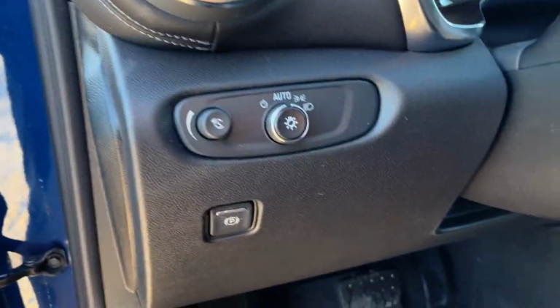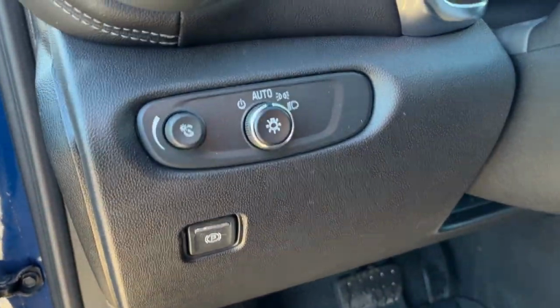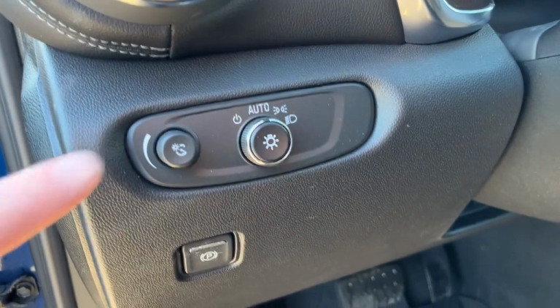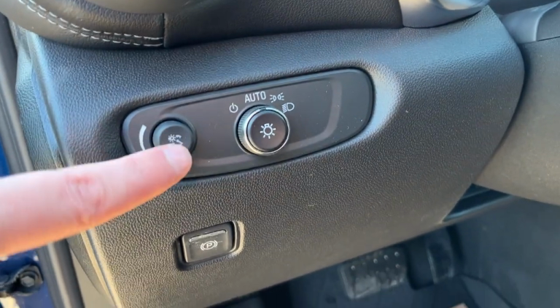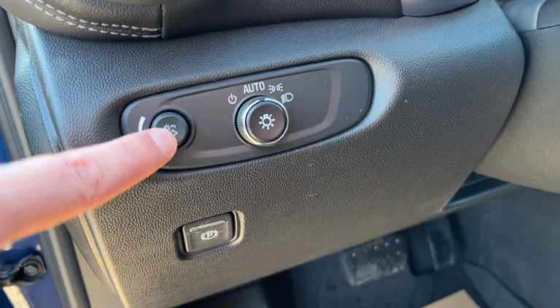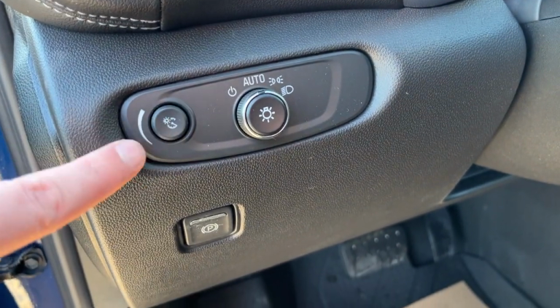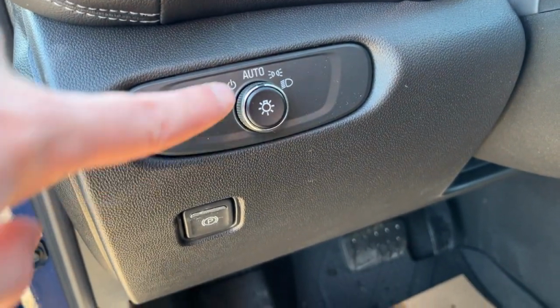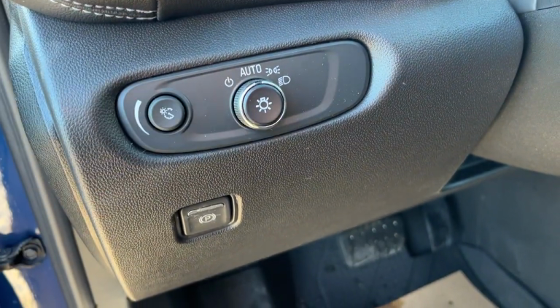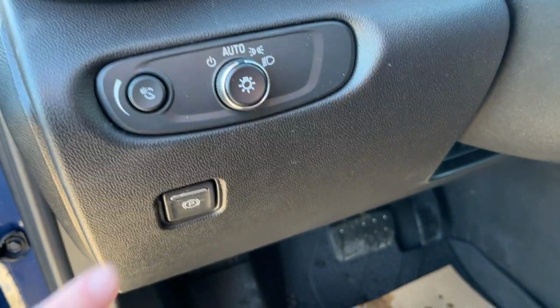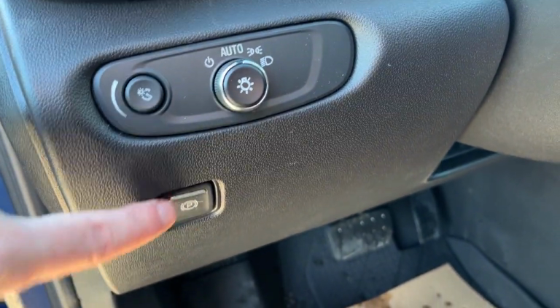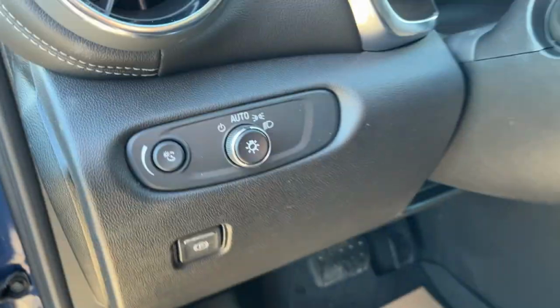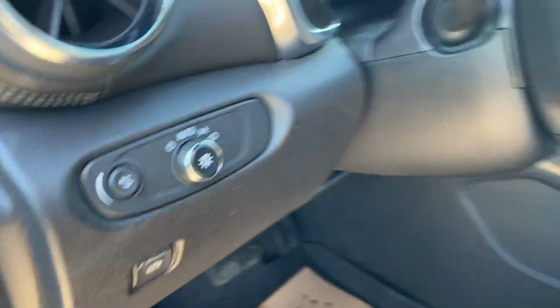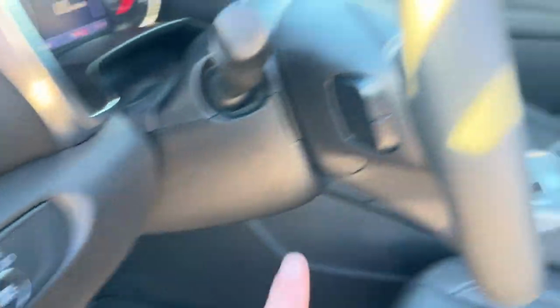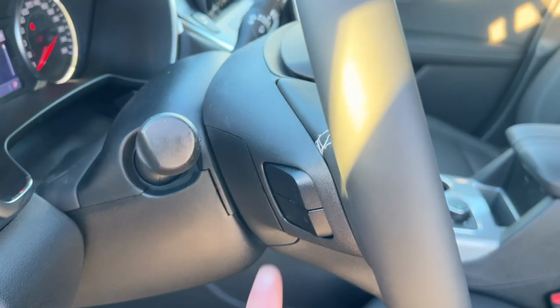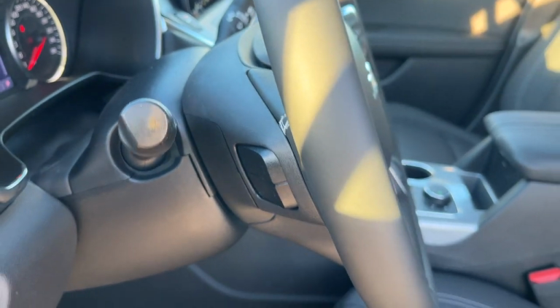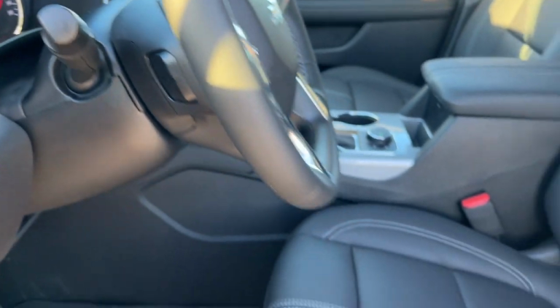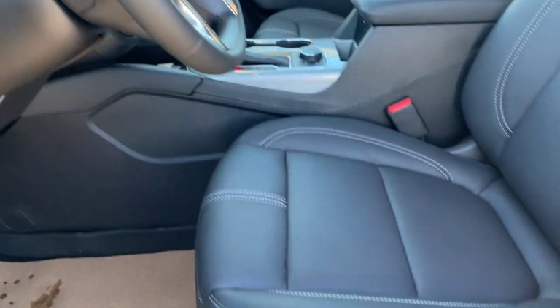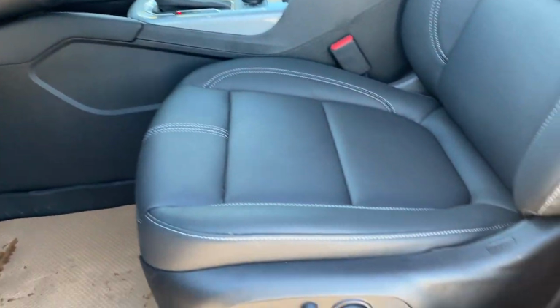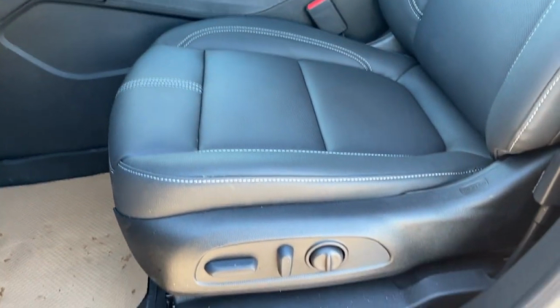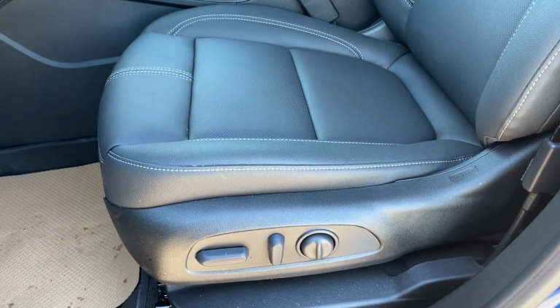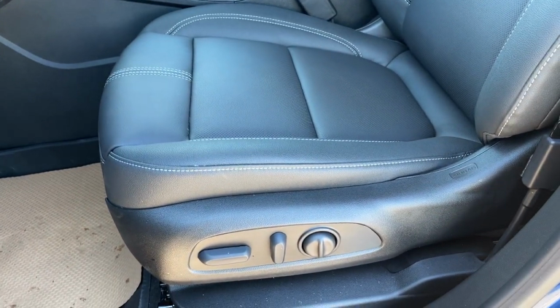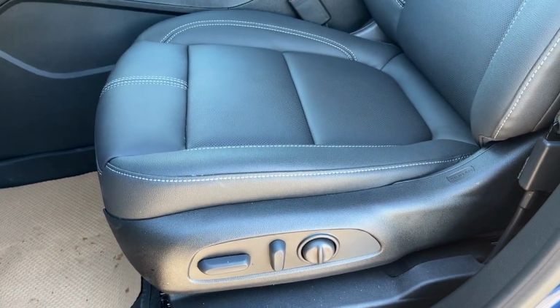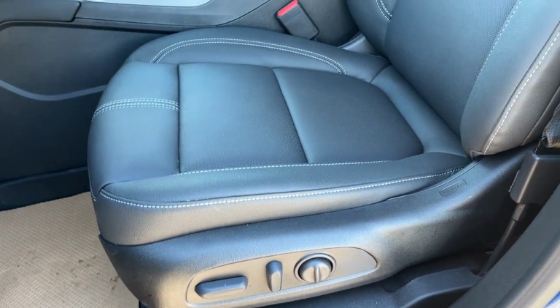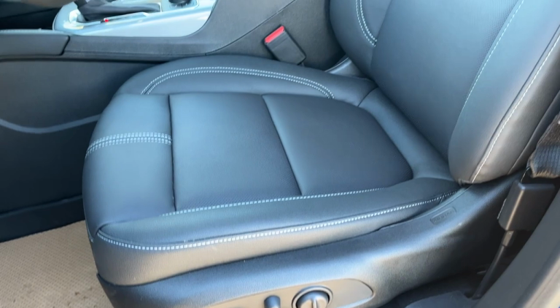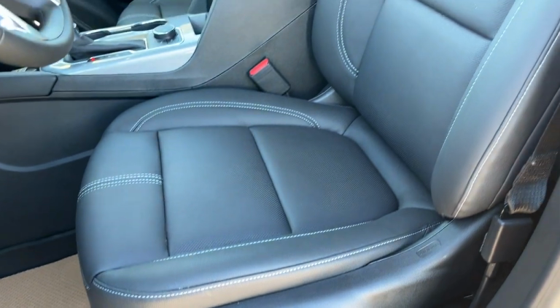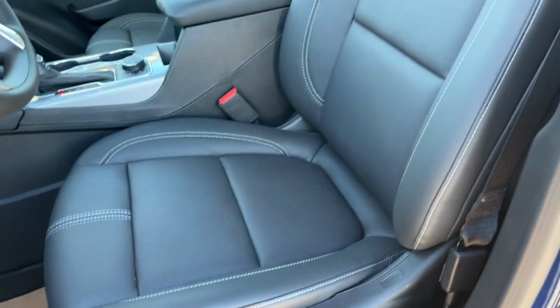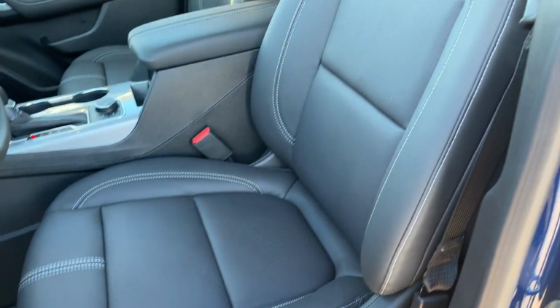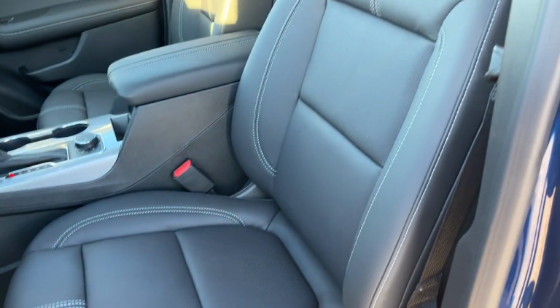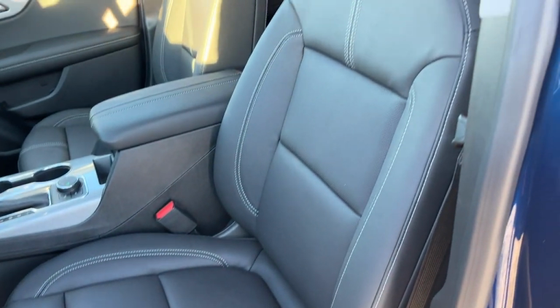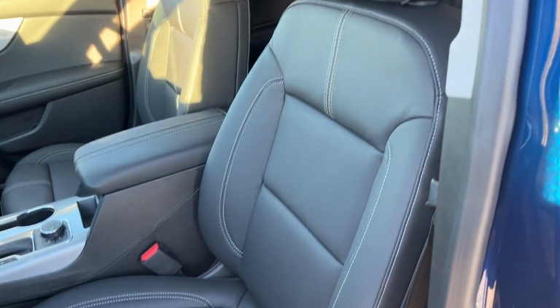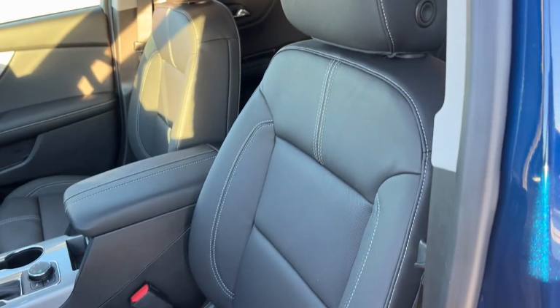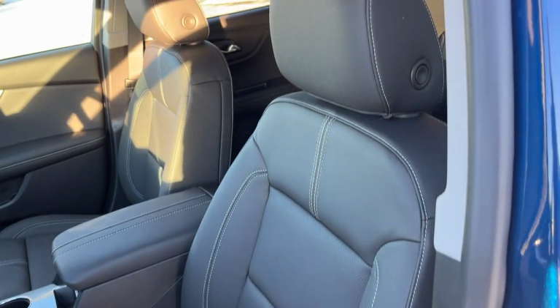Just inside to the left of the steering wheel we have the display cluster and exterior lighting controls, an electronic parking brake, audio controls on the back of the steering wheel, and the power driver seat with power adjustable lumbar. The seat itself is finished in our jet black leather.